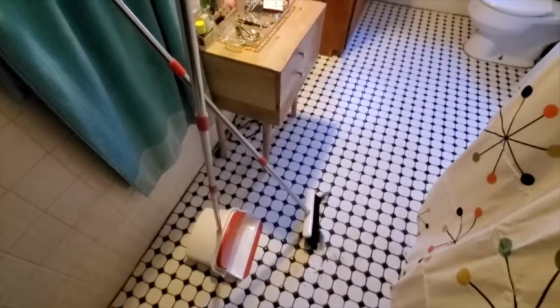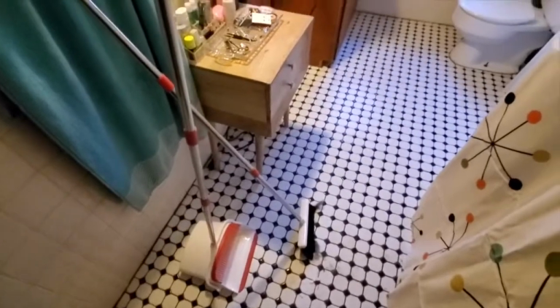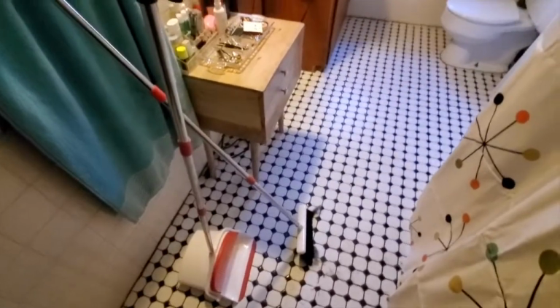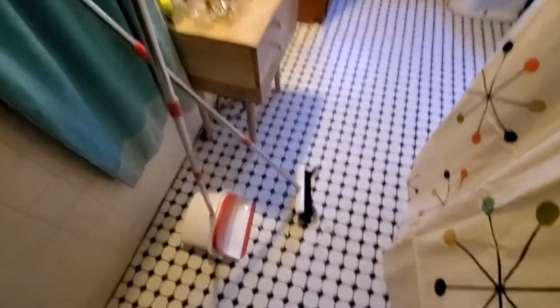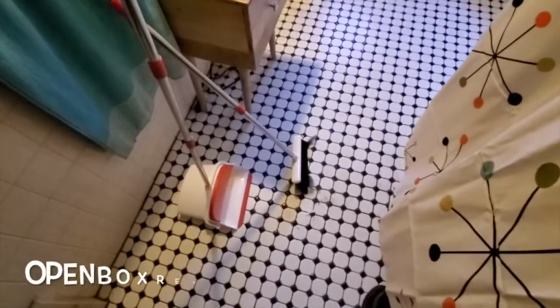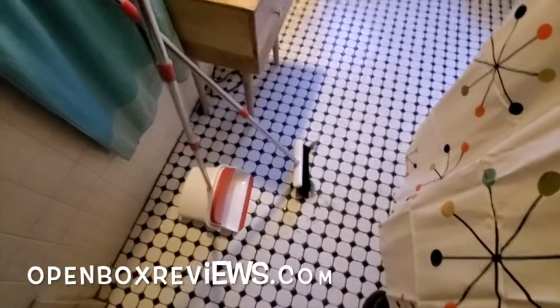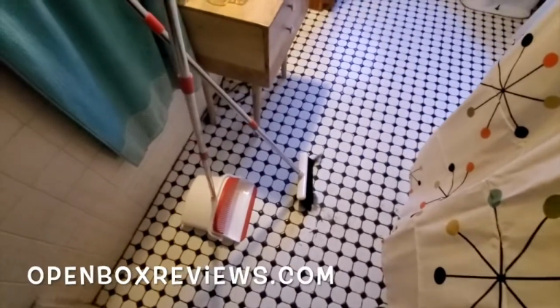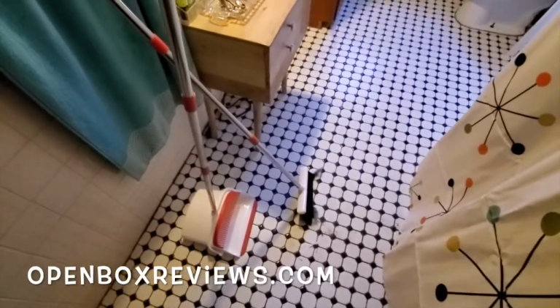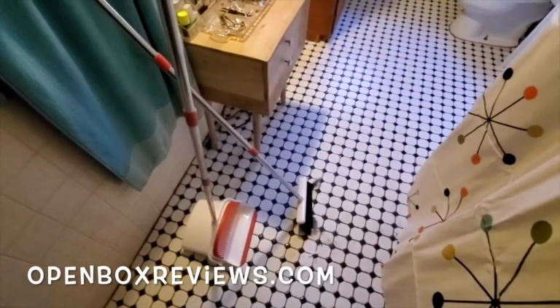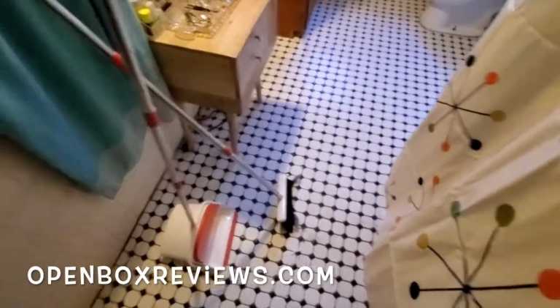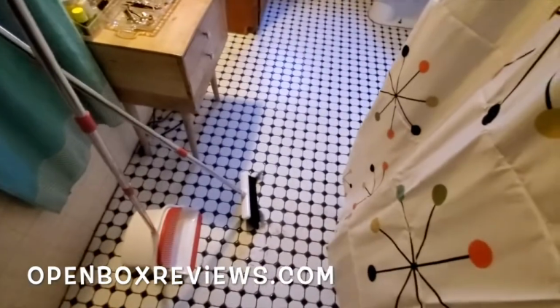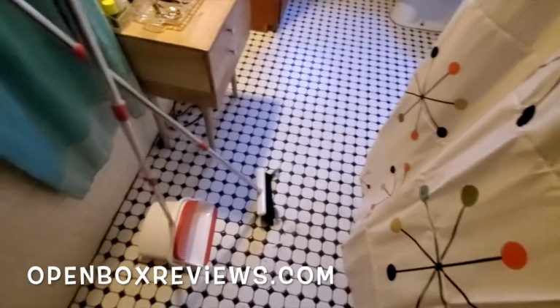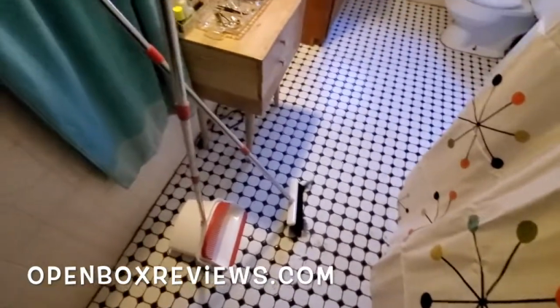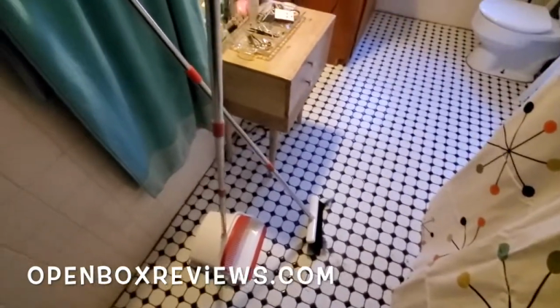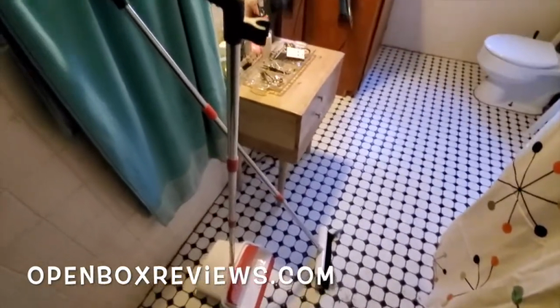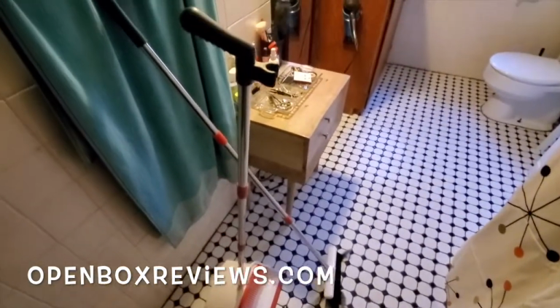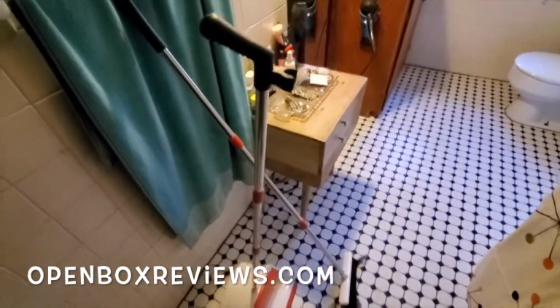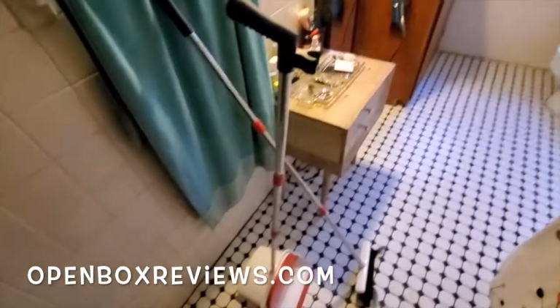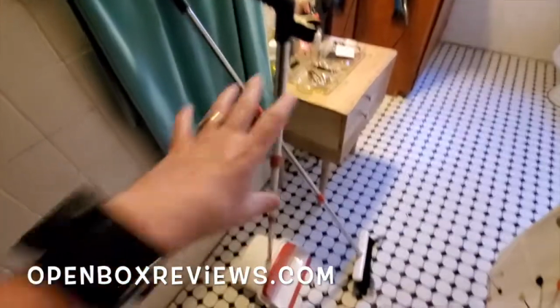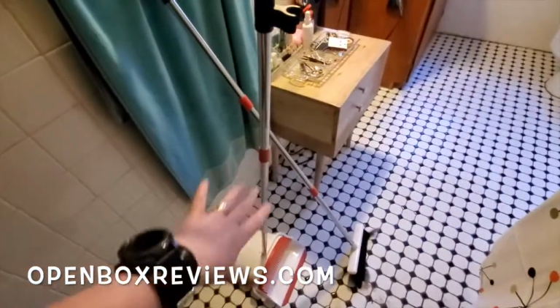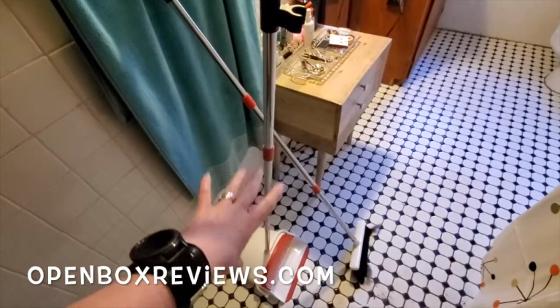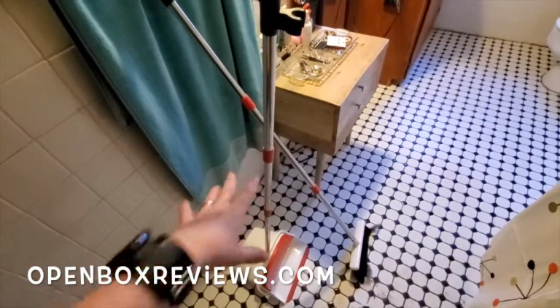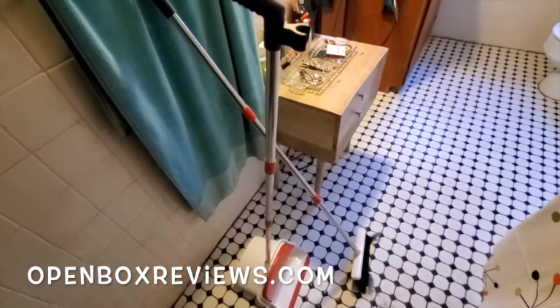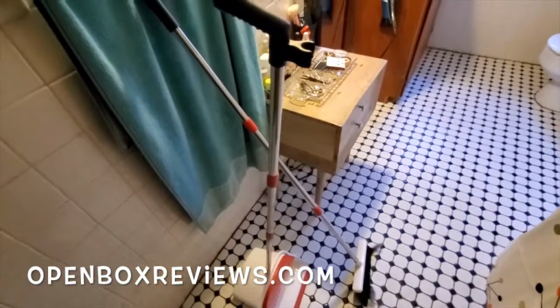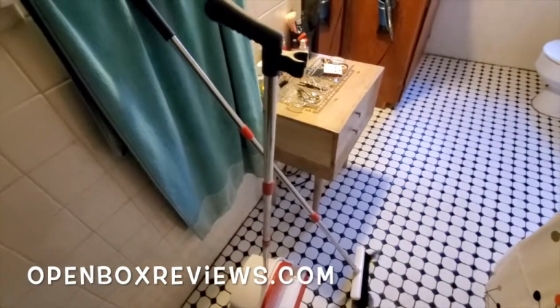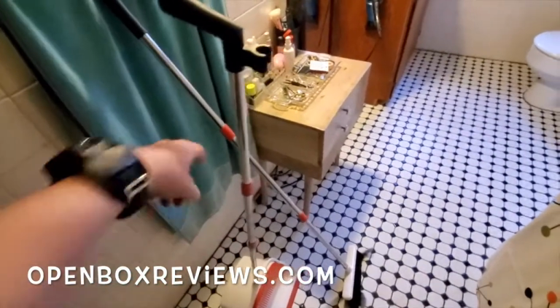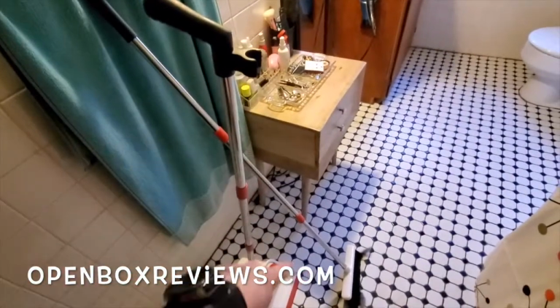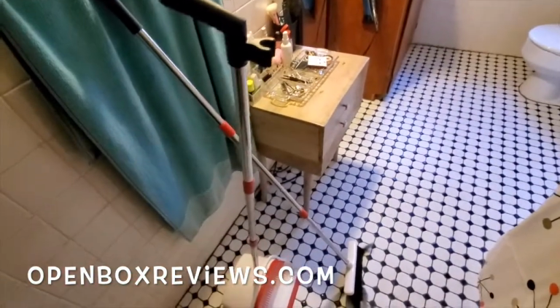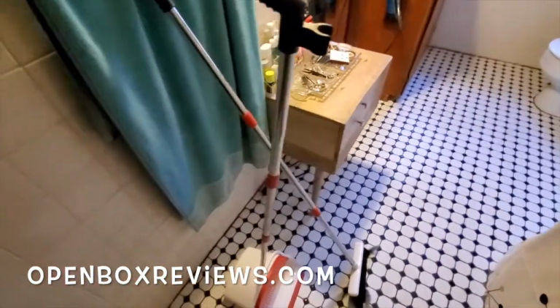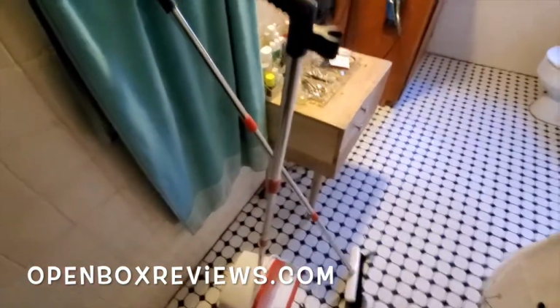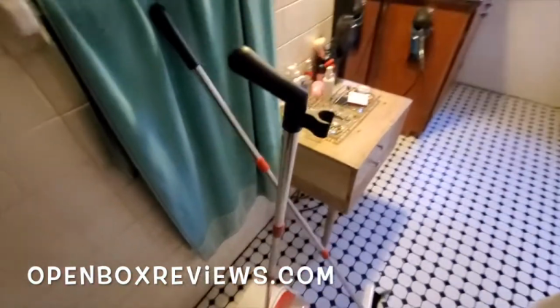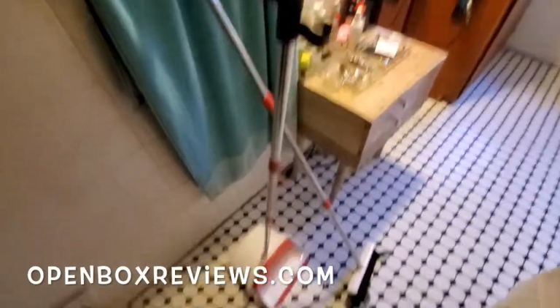I want to do a real quick review of this broom set that I bought recently off Amazon, which is one of the best things I have bought myself in a while. When it arrived it was in a little box and I was like, oh, this thing is not gonna last. You have to screw it together.